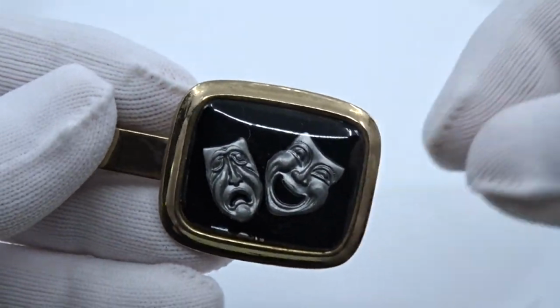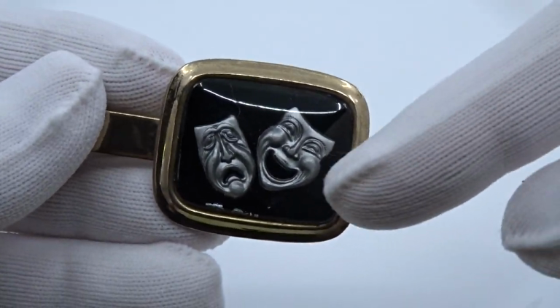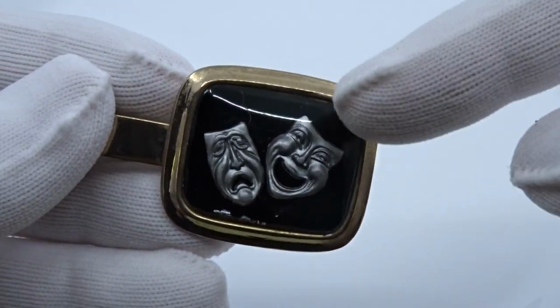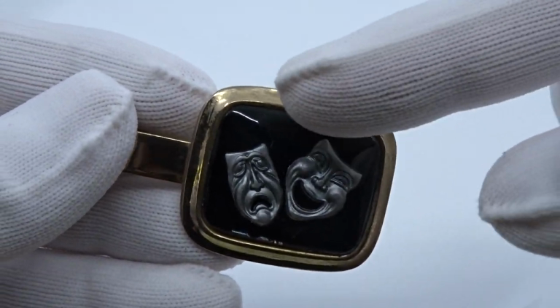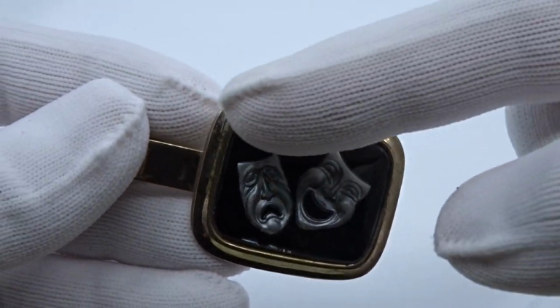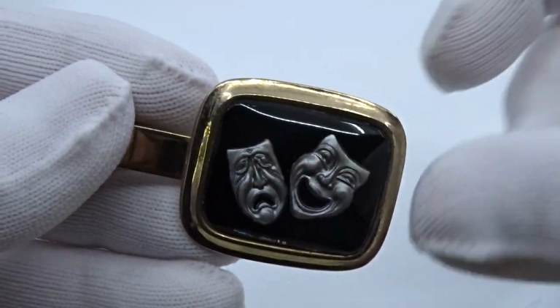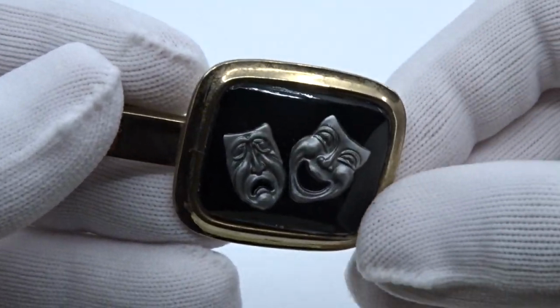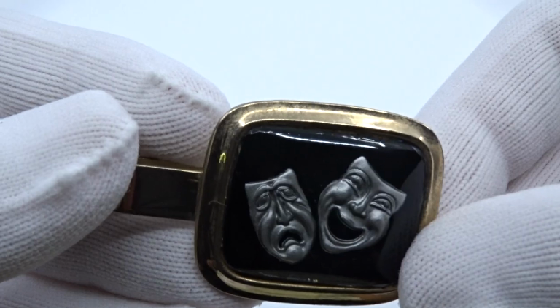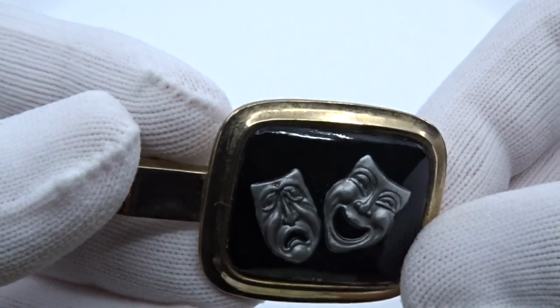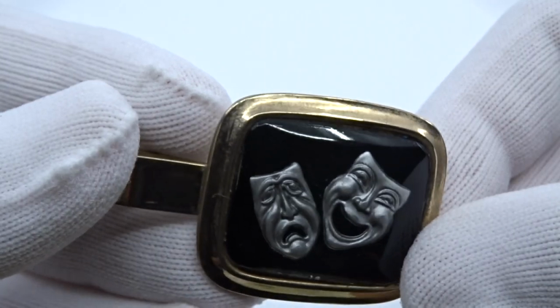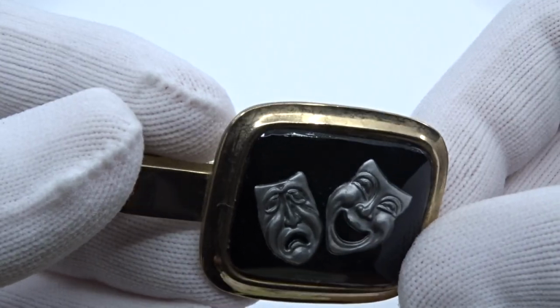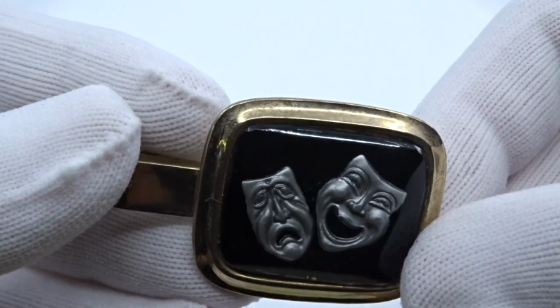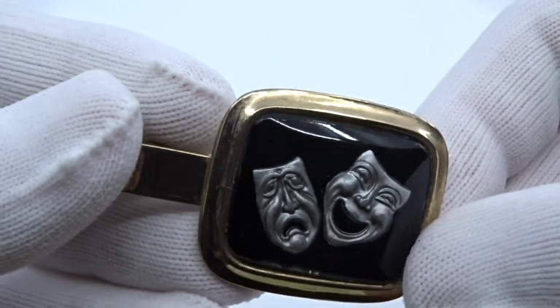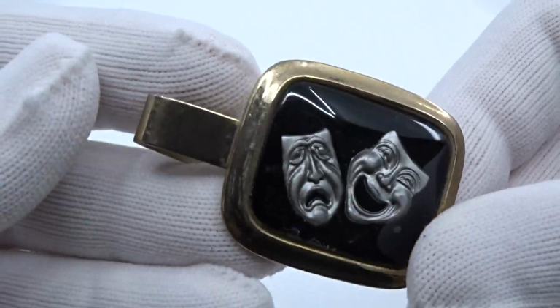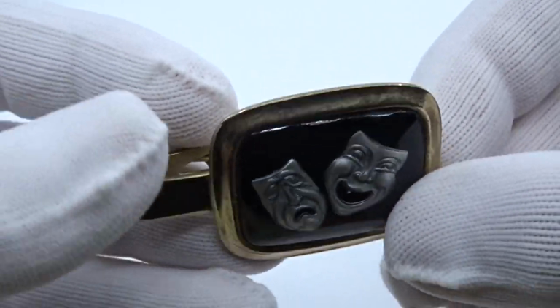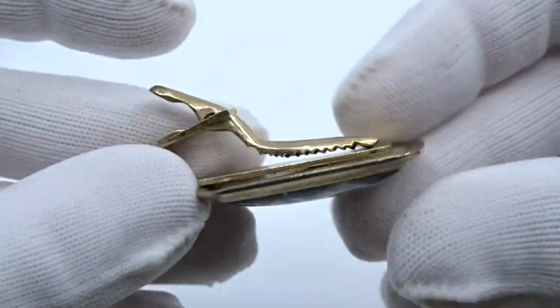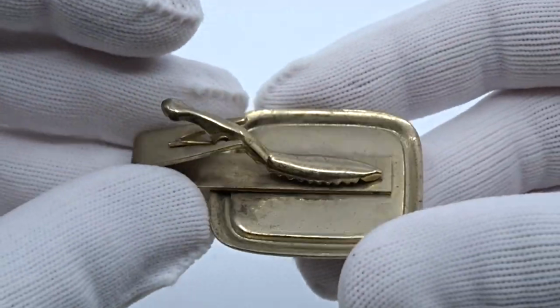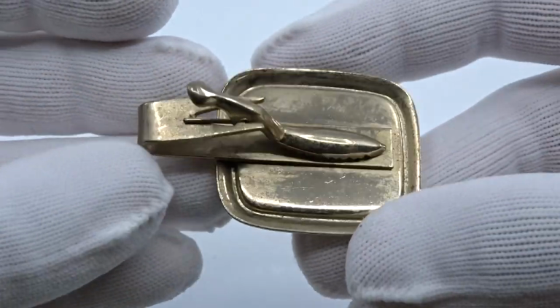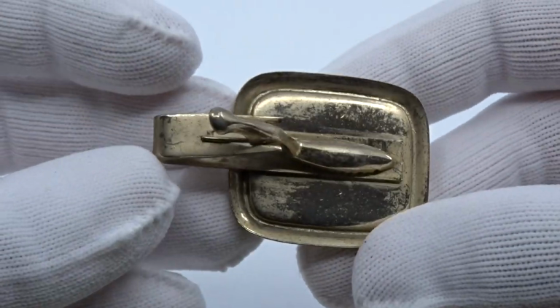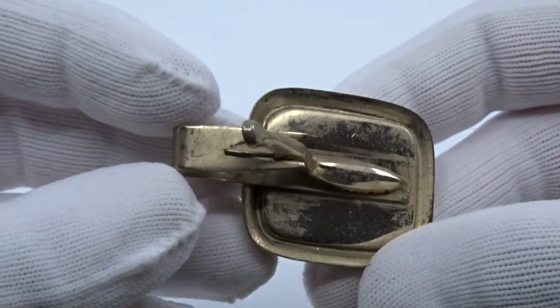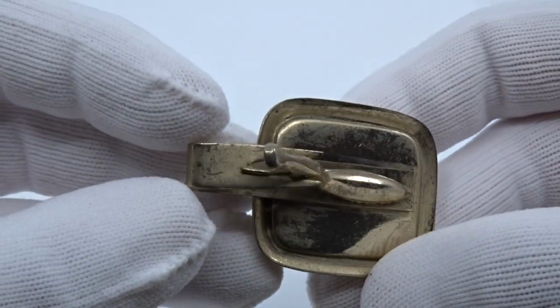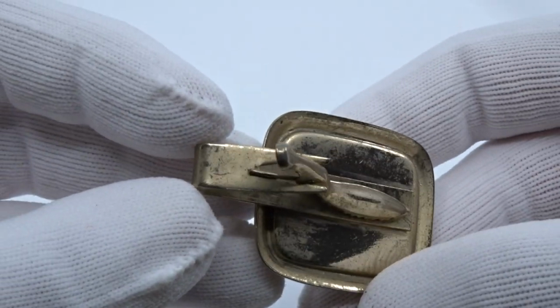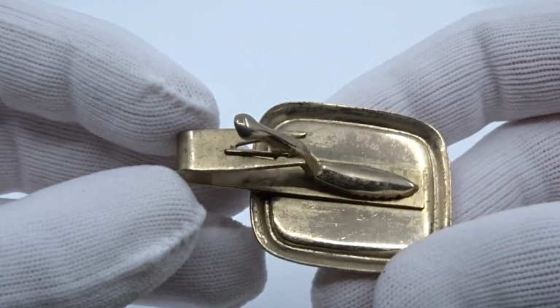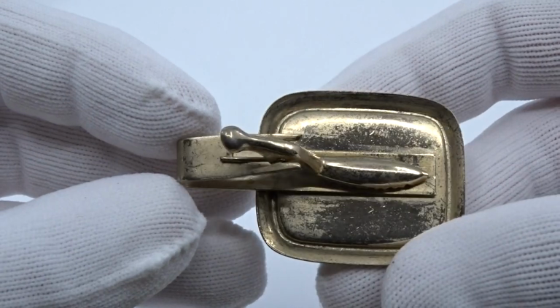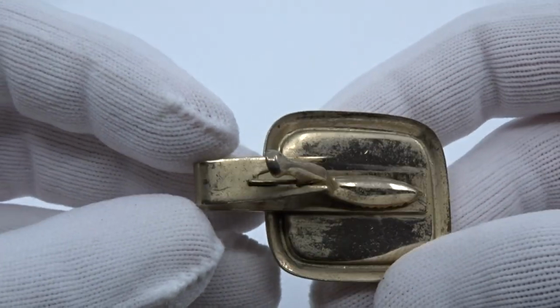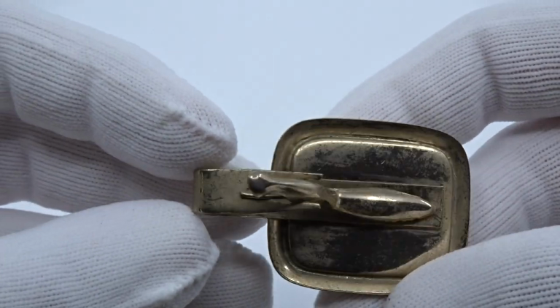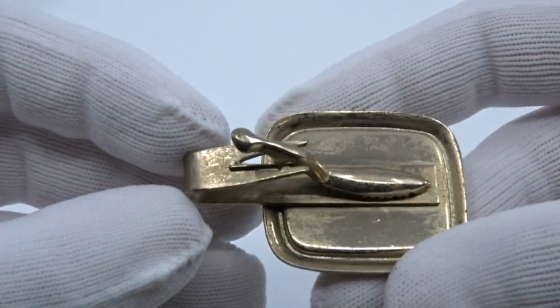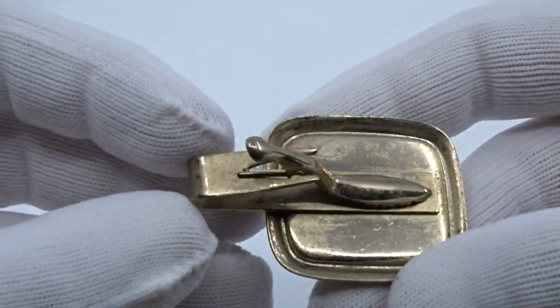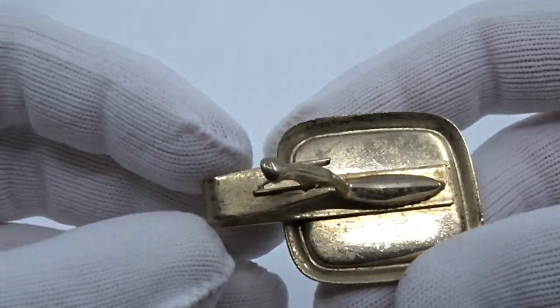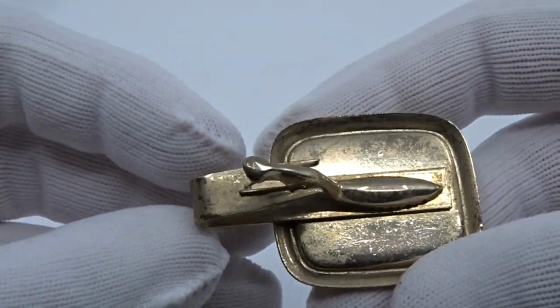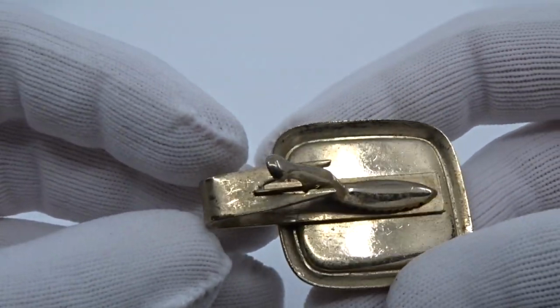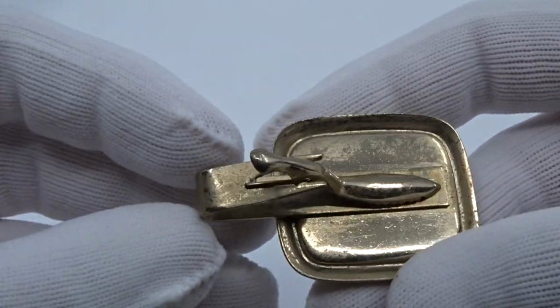You can see here, it's not necessarily wear to the metal, it's just soil — just dirt and grime and that basic thing. You can really see it on the back there.